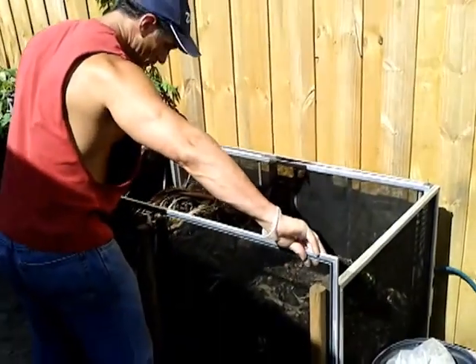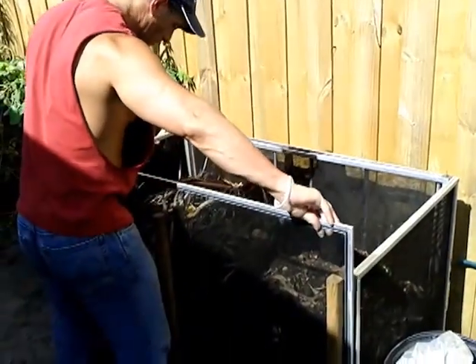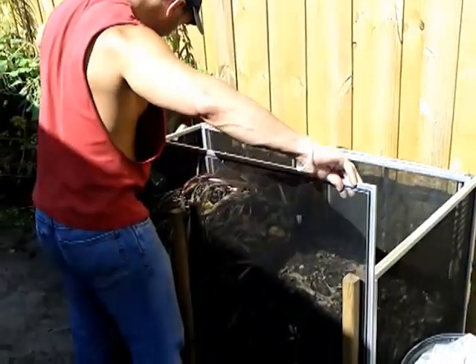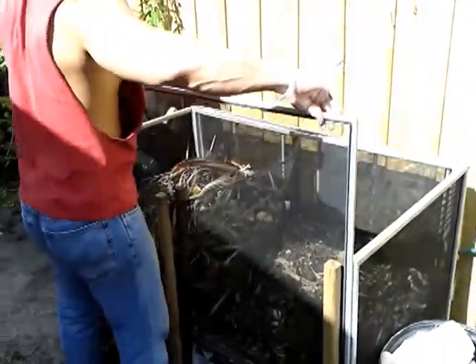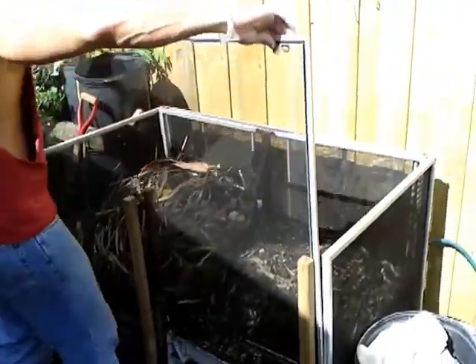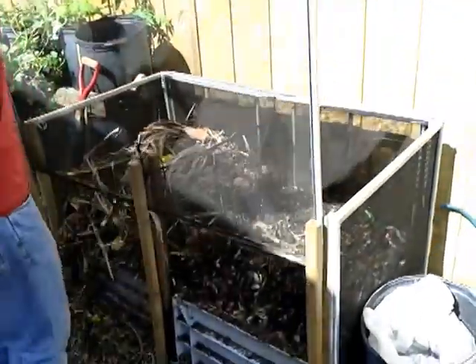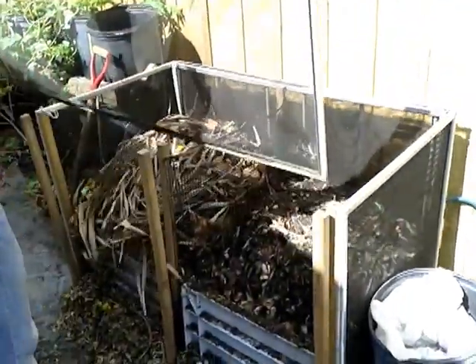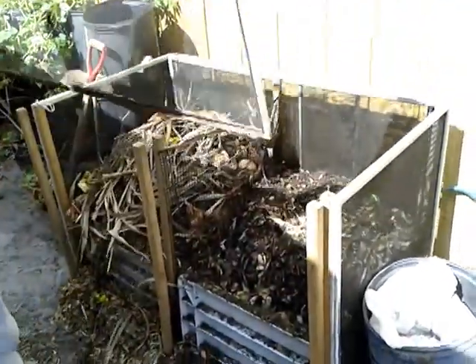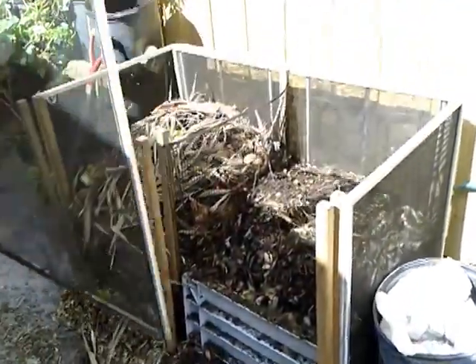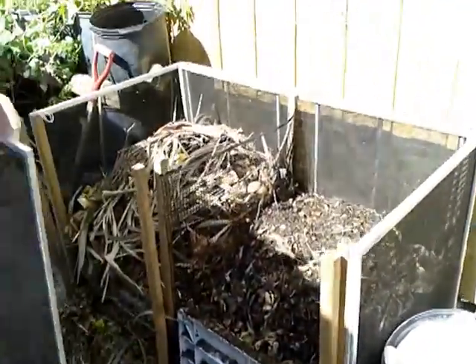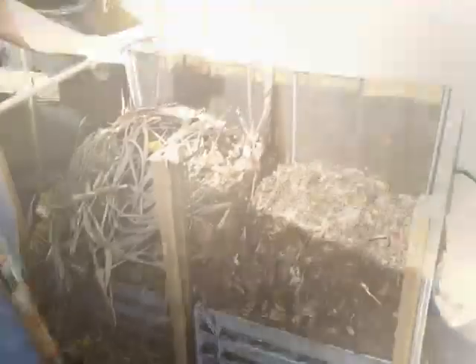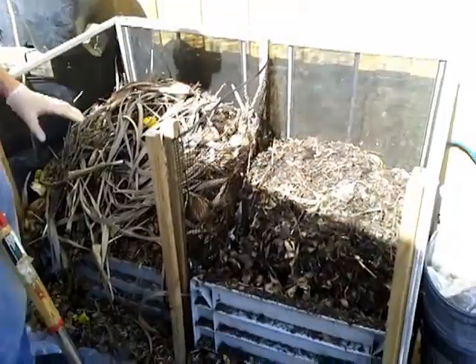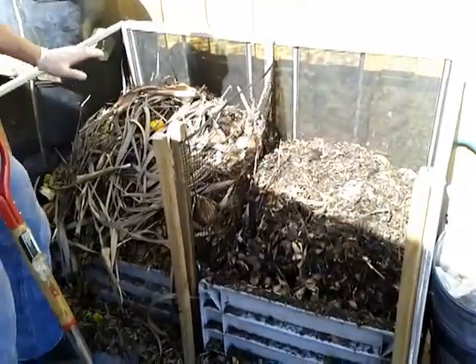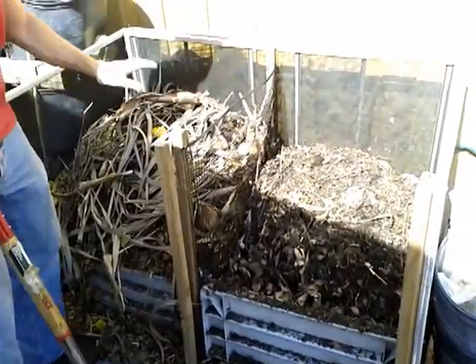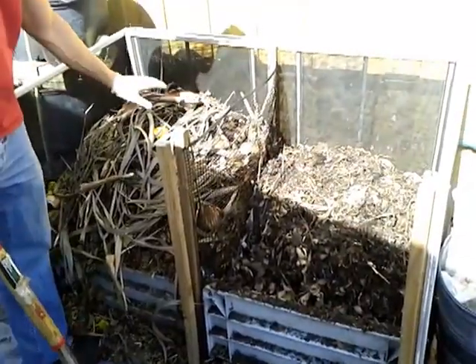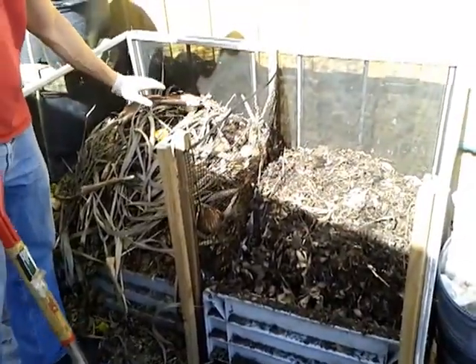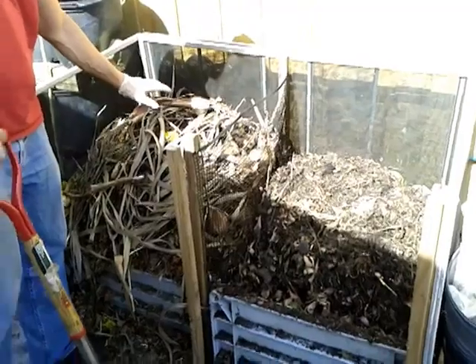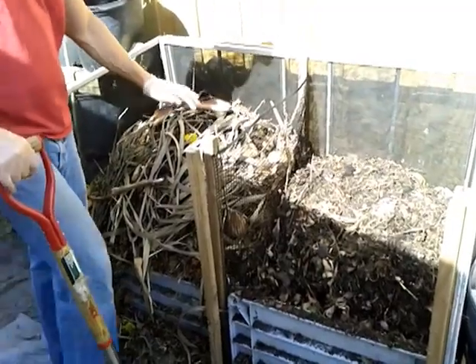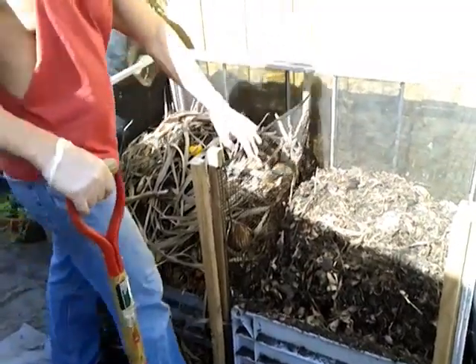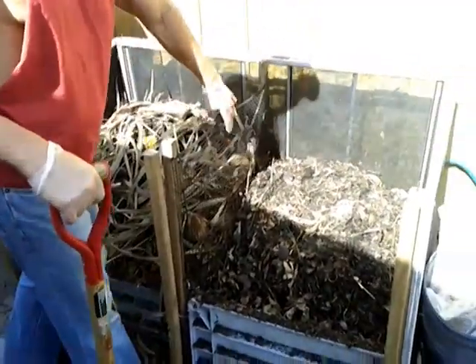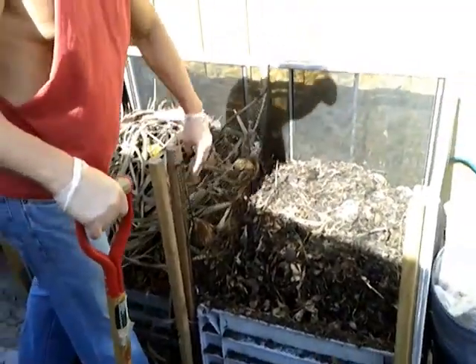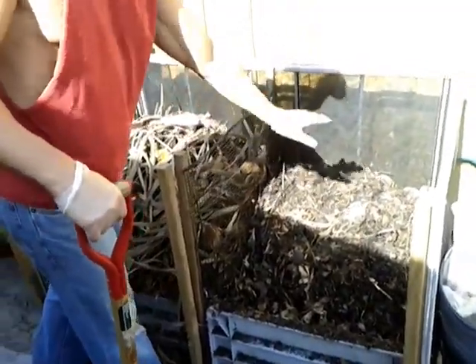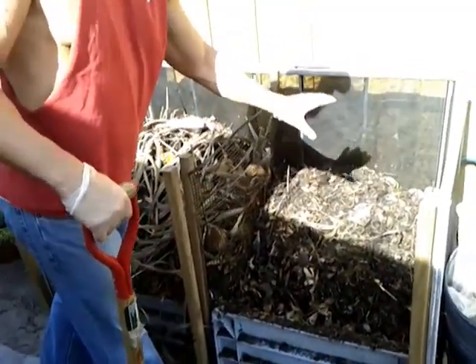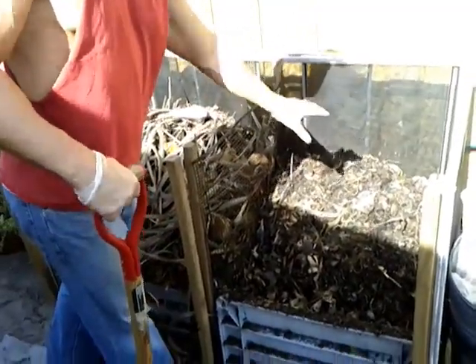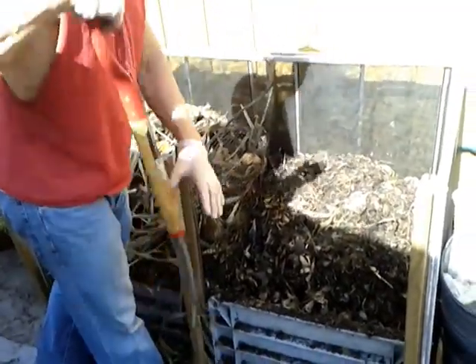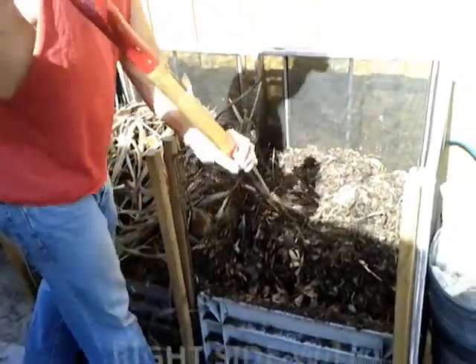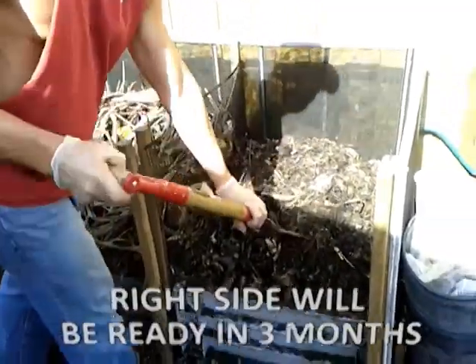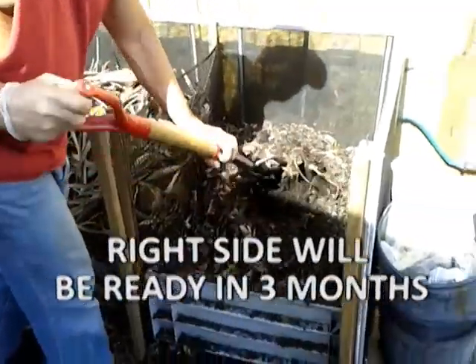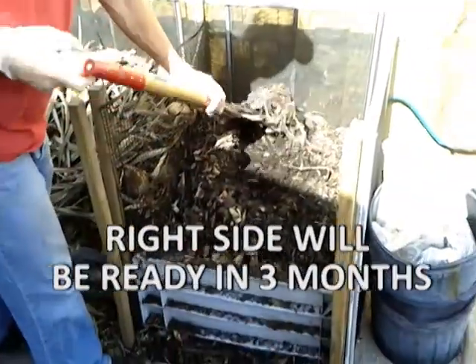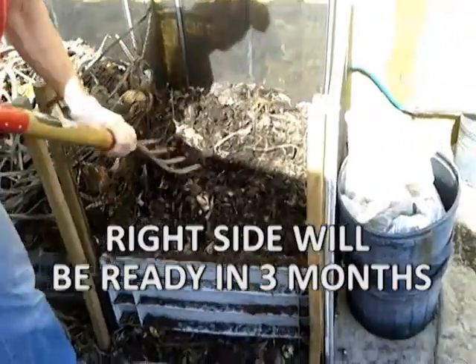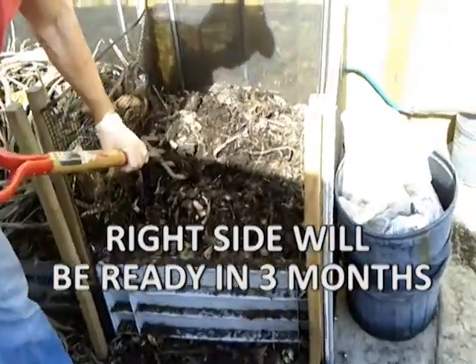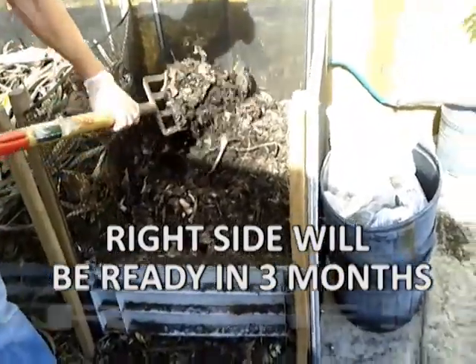This first one lifts out. I've got some new stuff going in on this side. I've got this divided, and the older section will be ready in a few months to use.